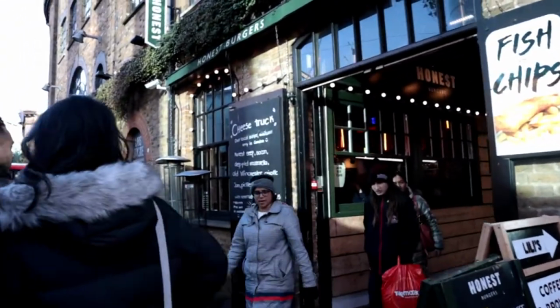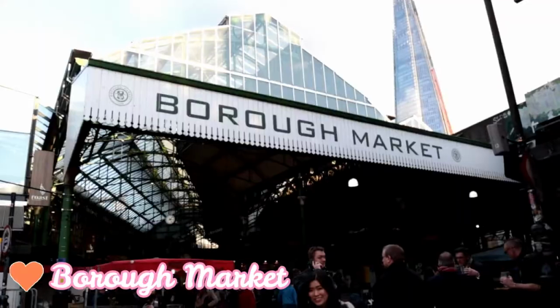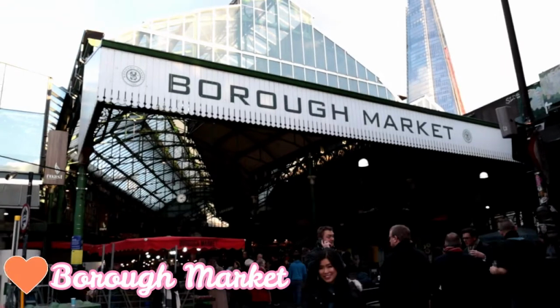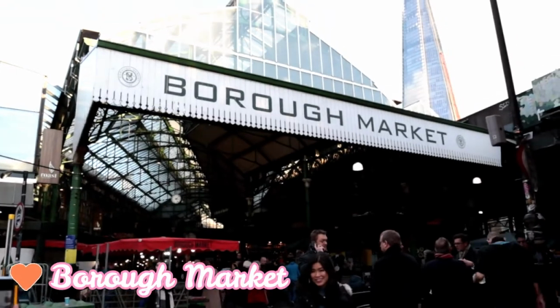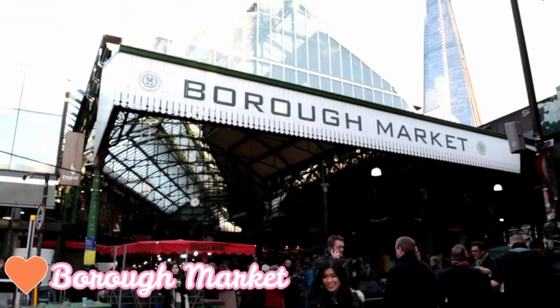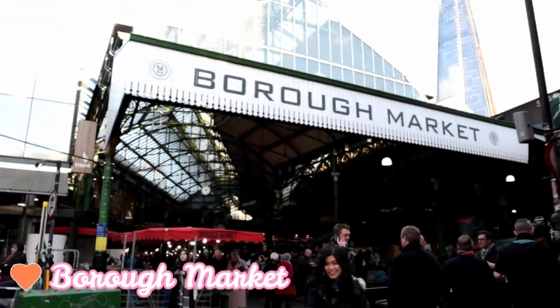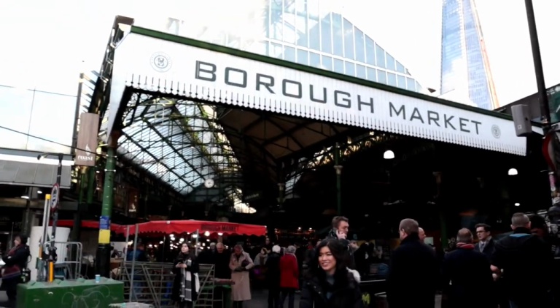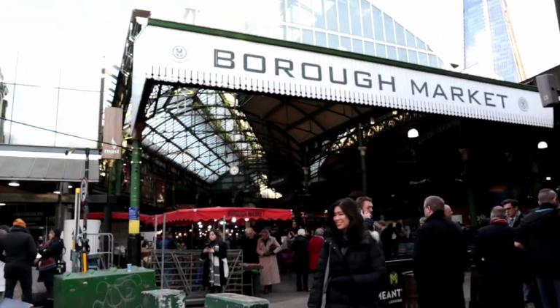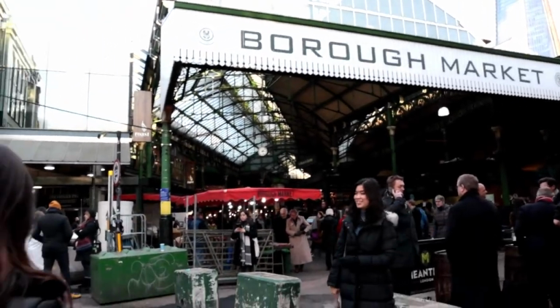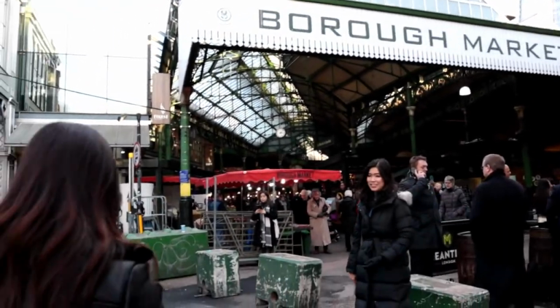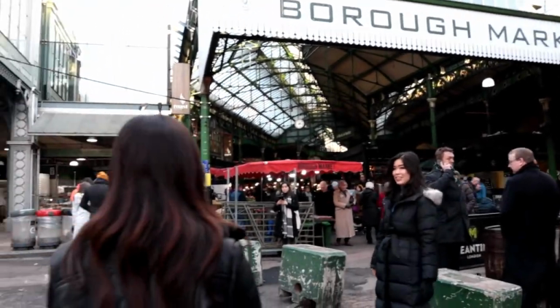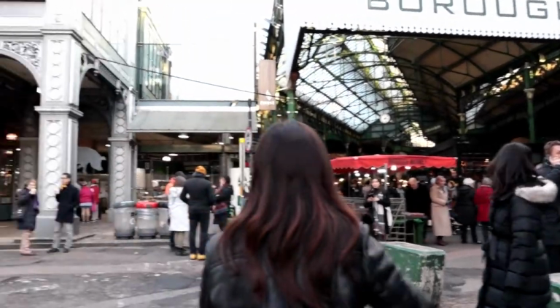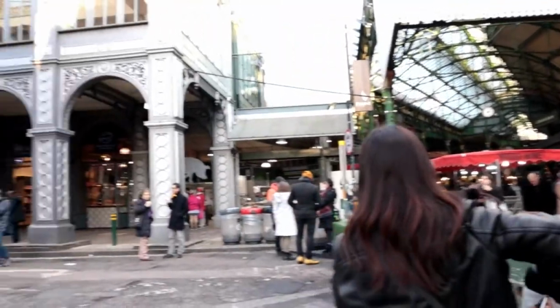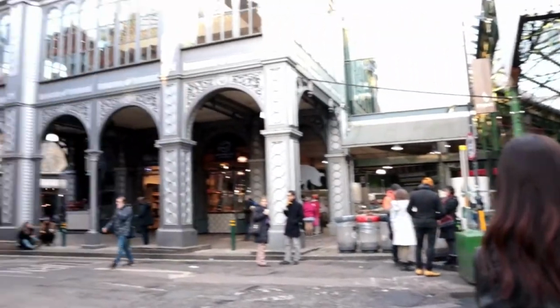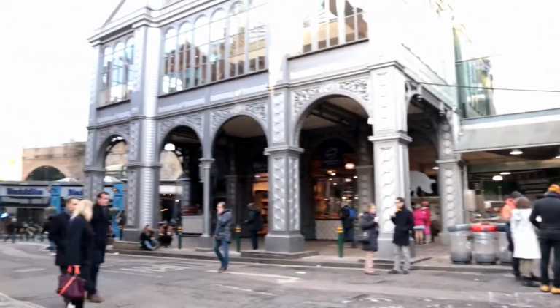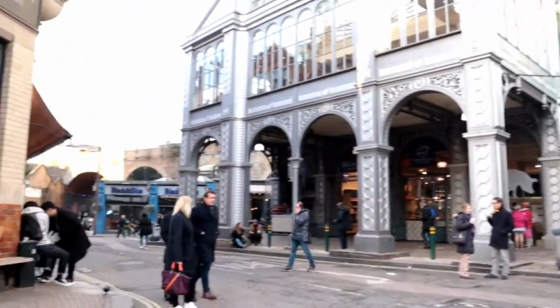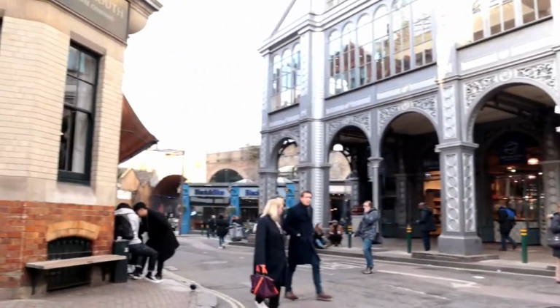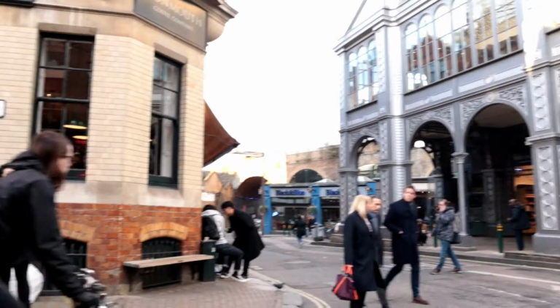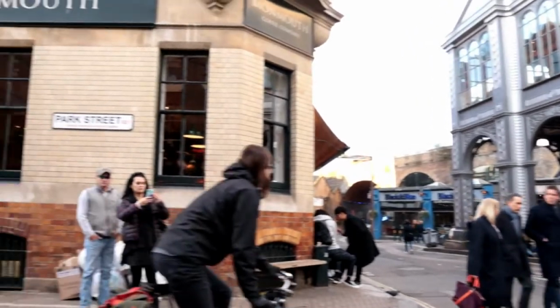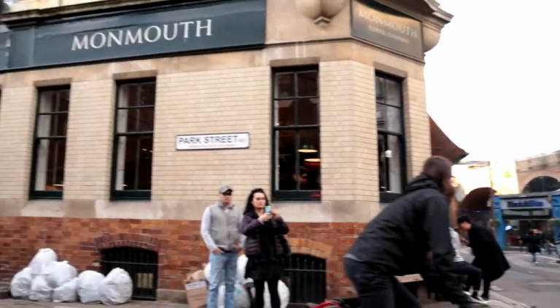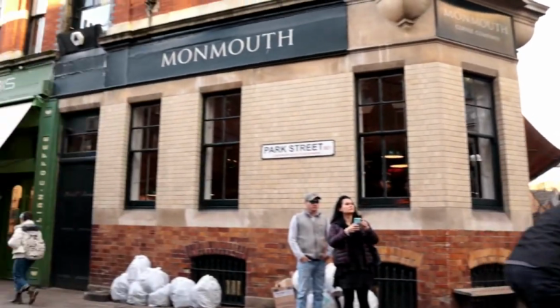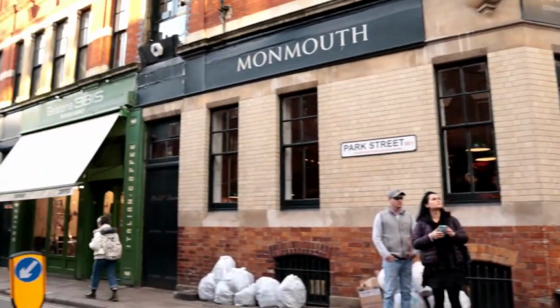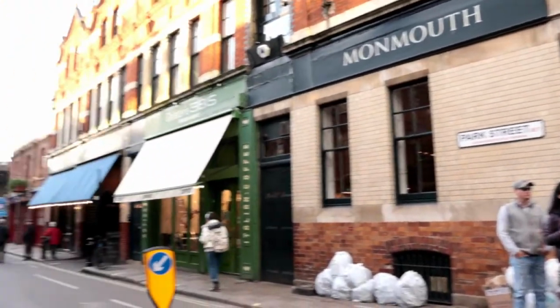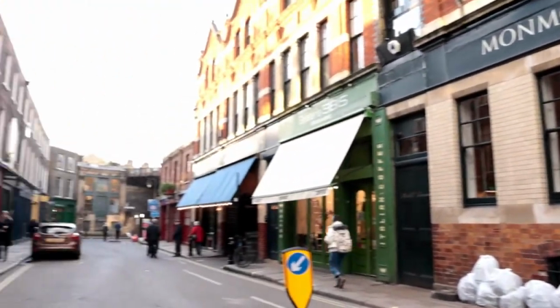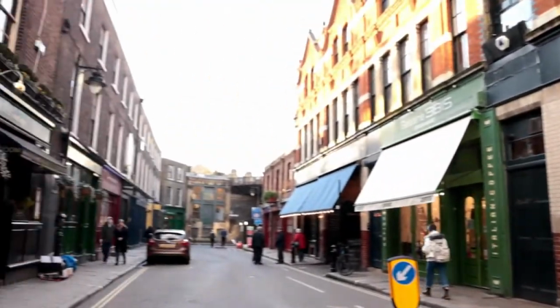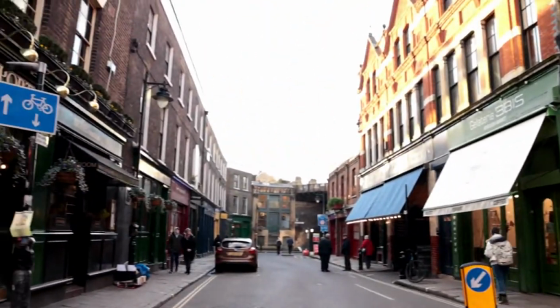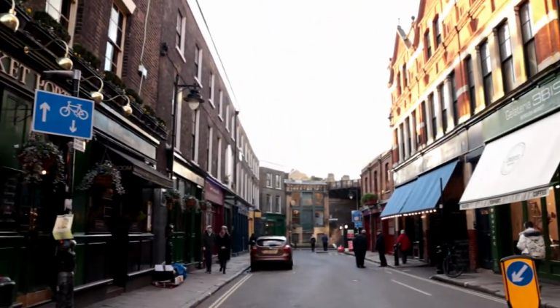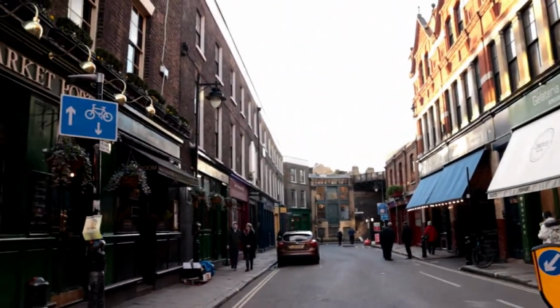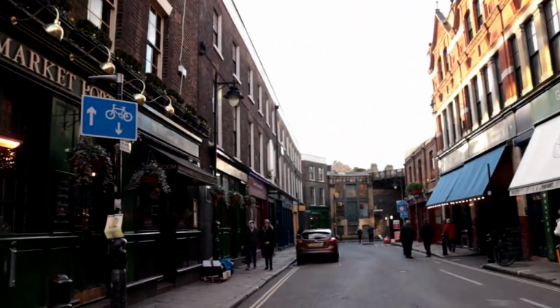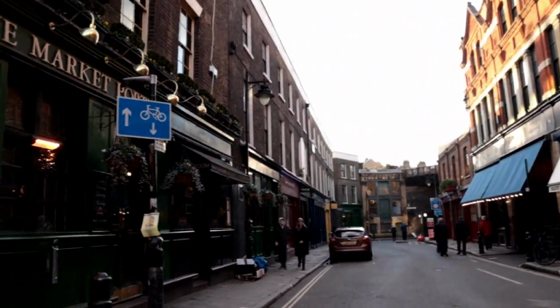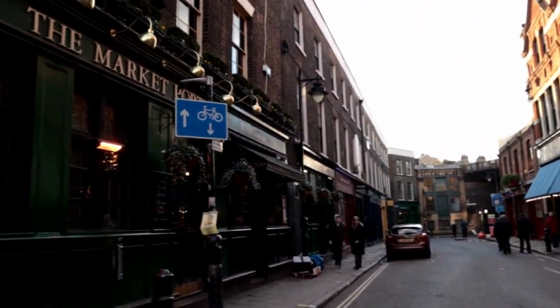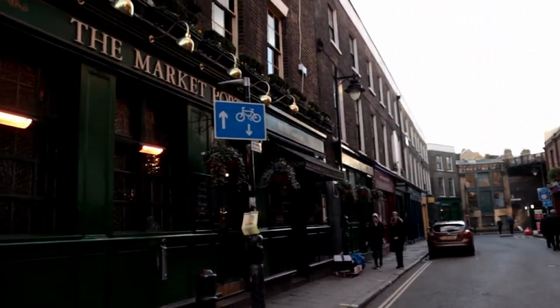Now we have reached Borough Market. It looks really really nice because I love markets, and even the neighbourhood itself looks really nice. So you can just take your time and stroll.